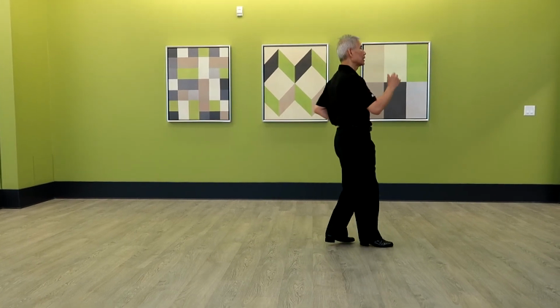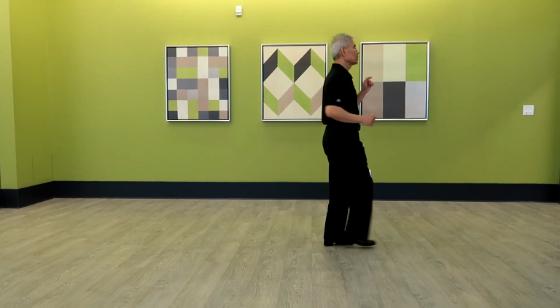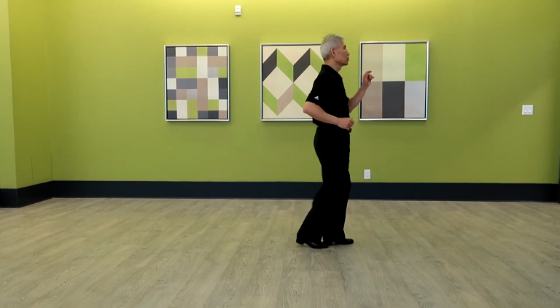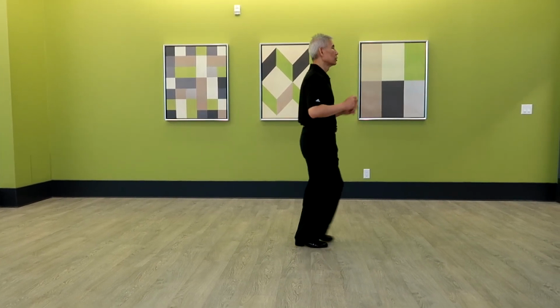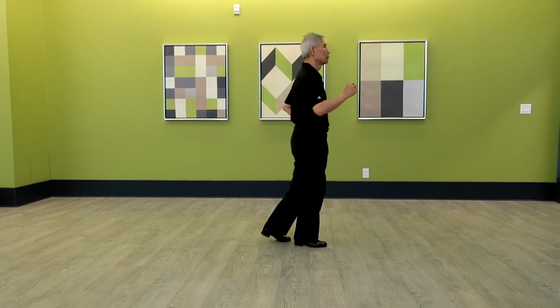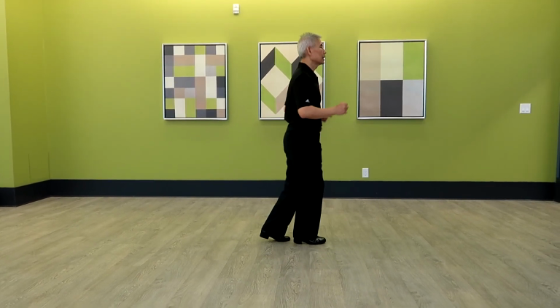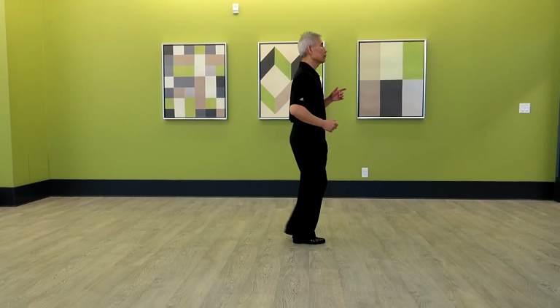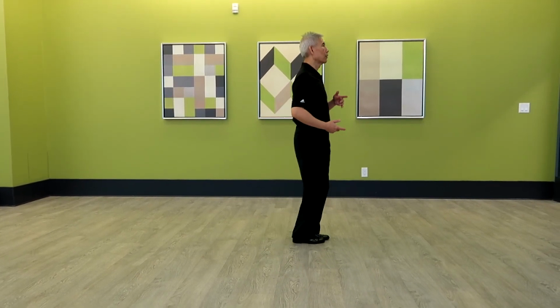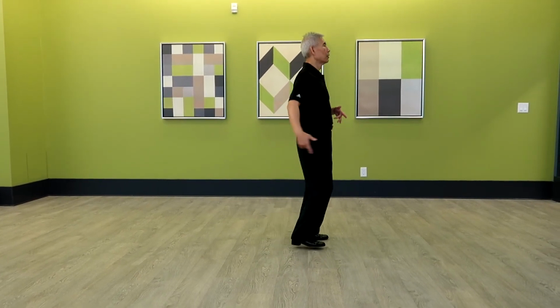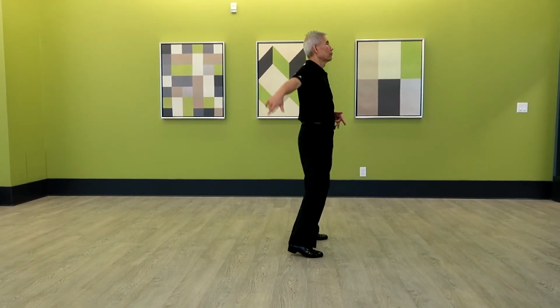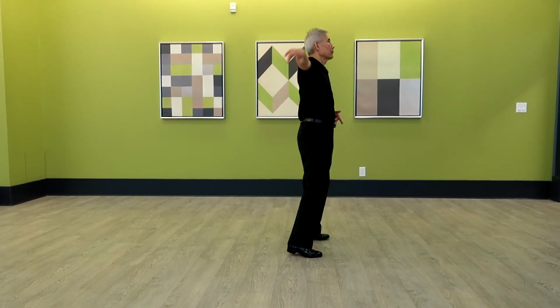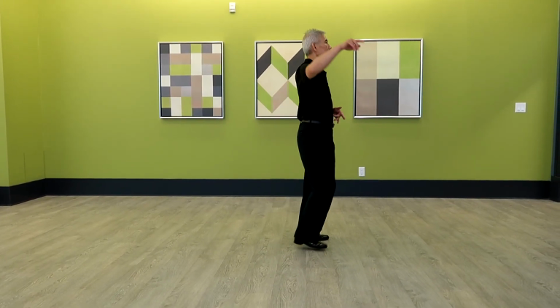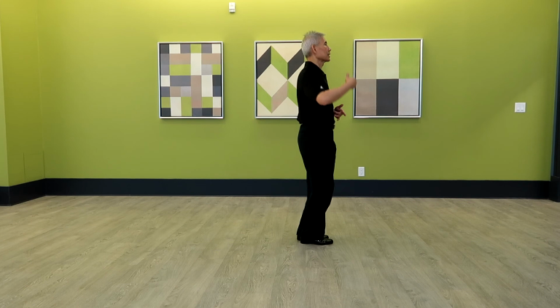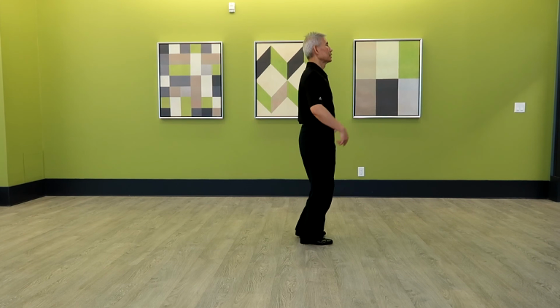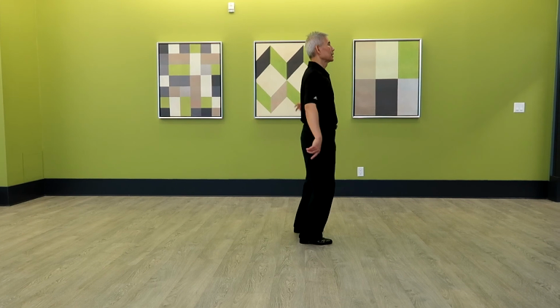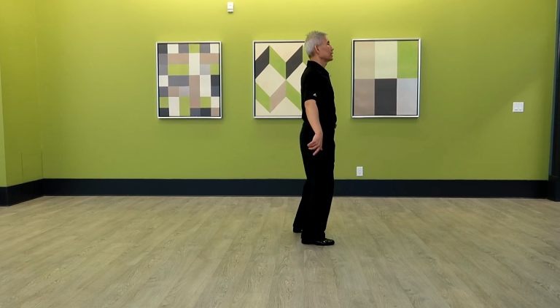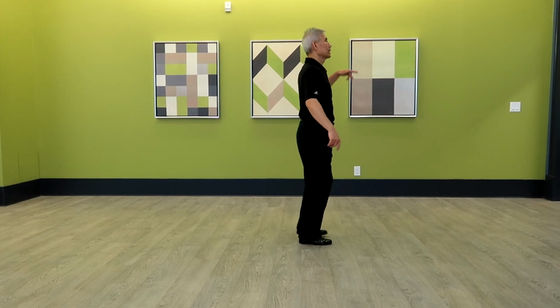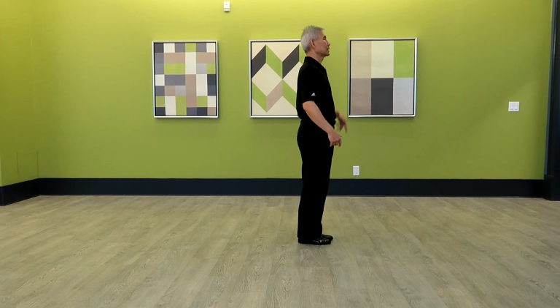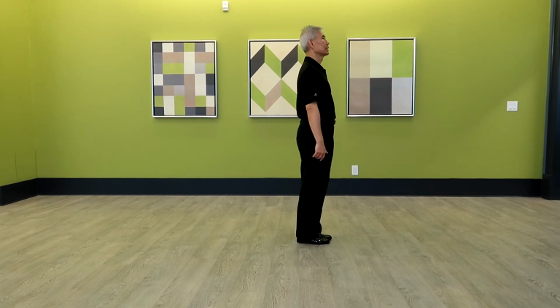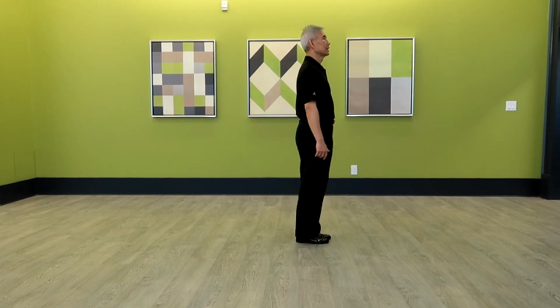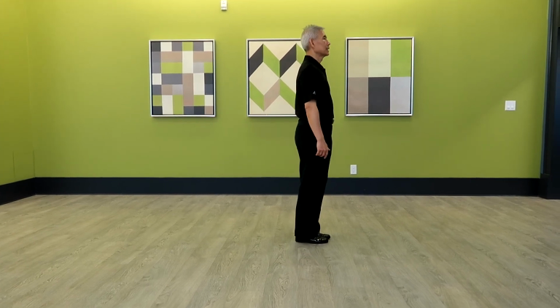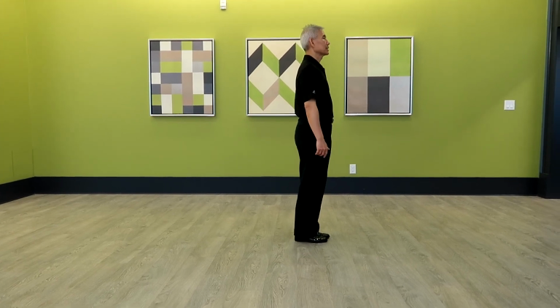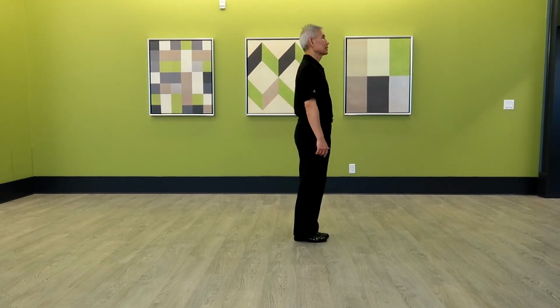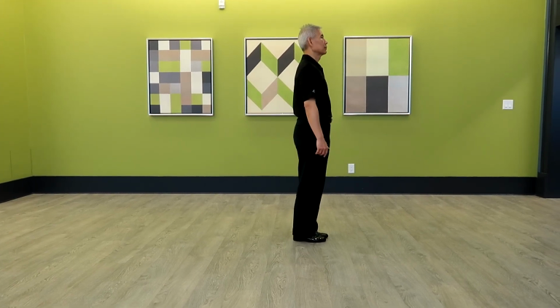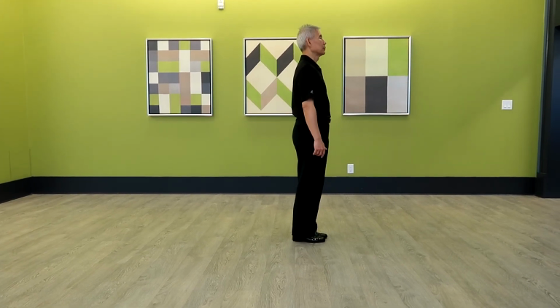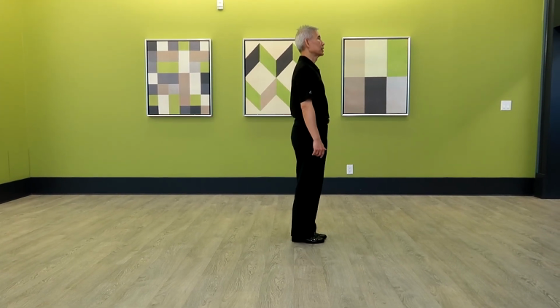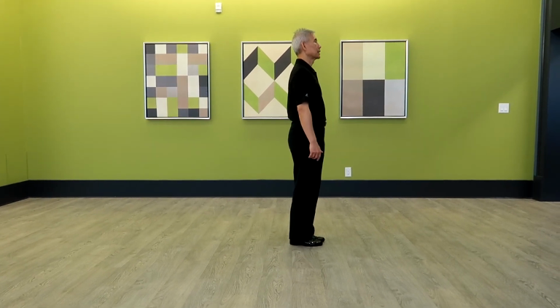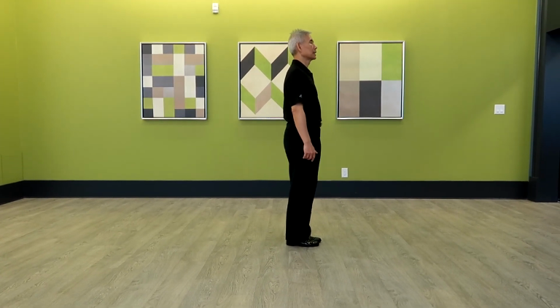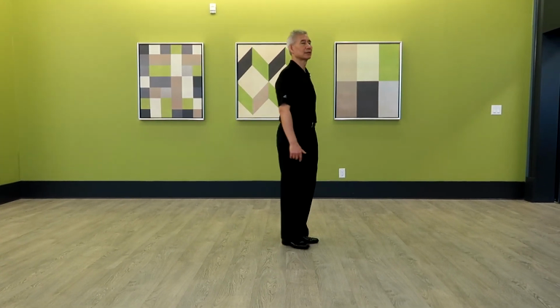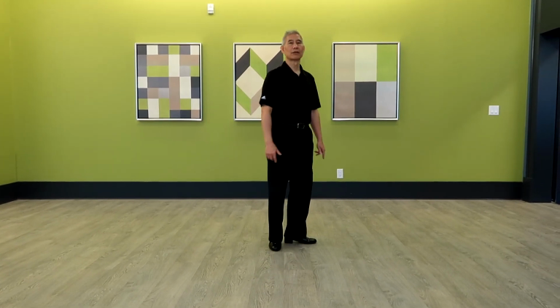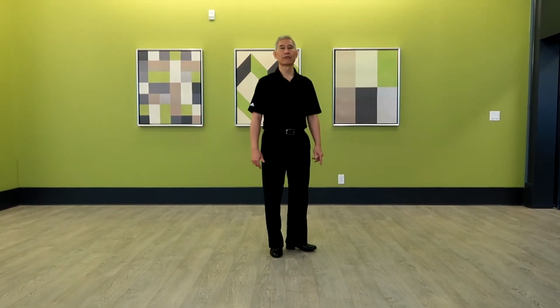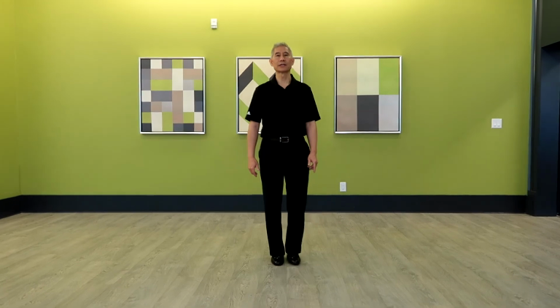1 and 2, 3 and 4, 5 and 6, 7 and 8. And then start from the beginning. Thank you.